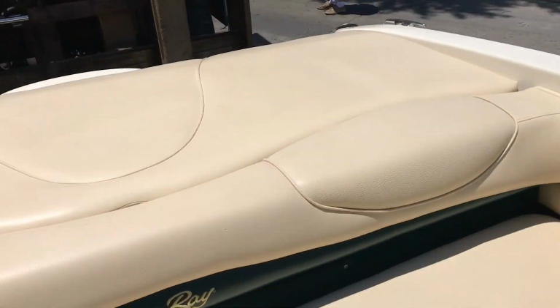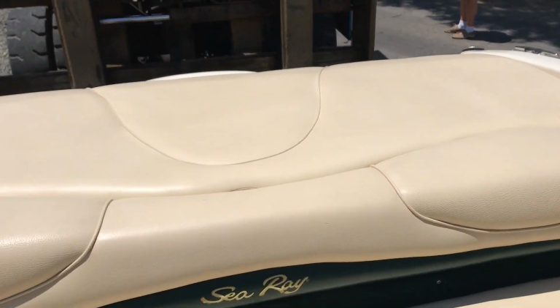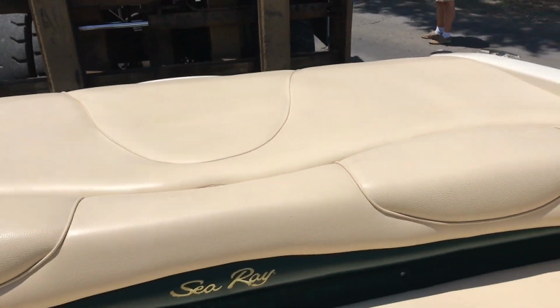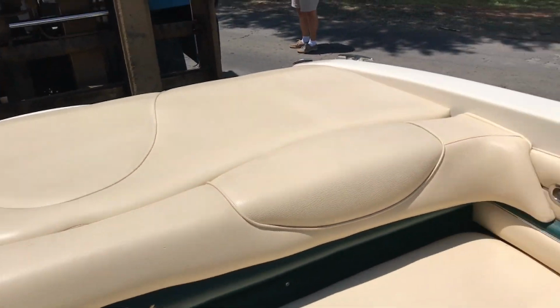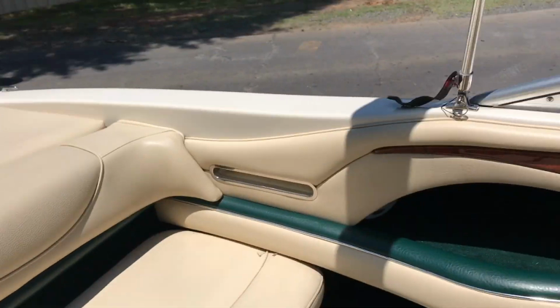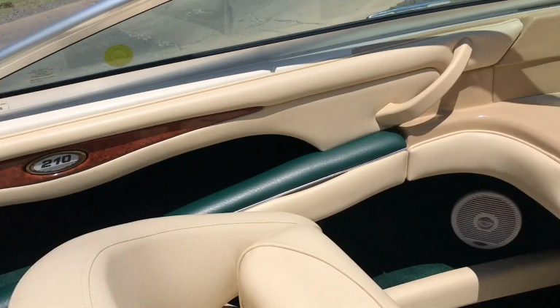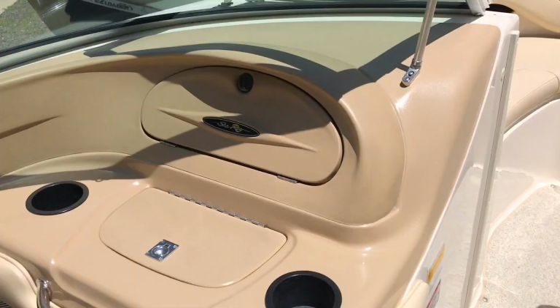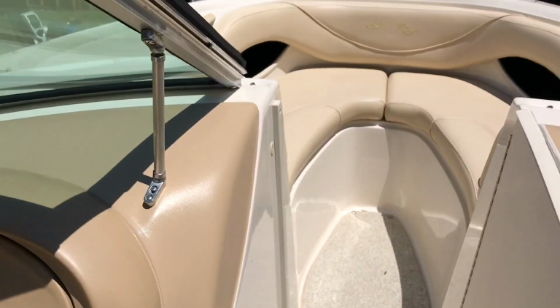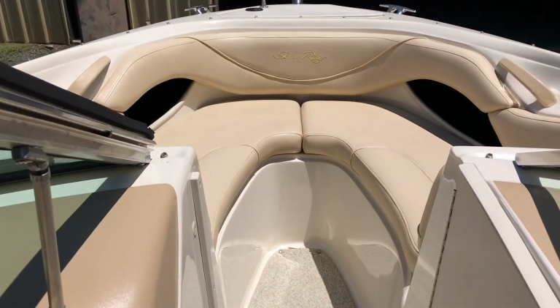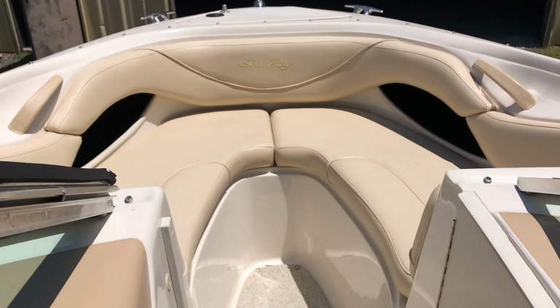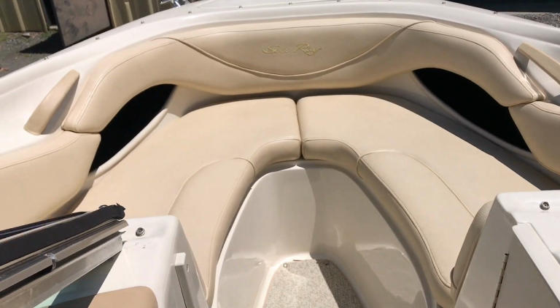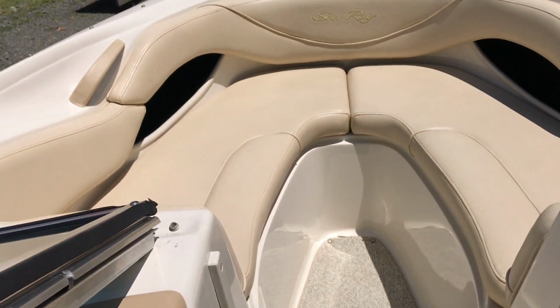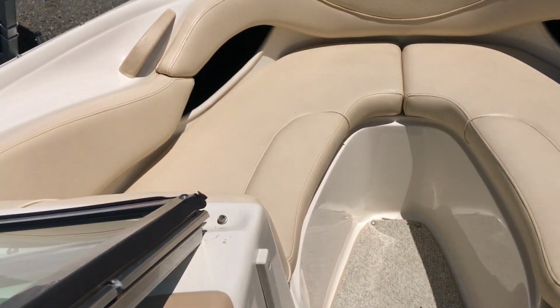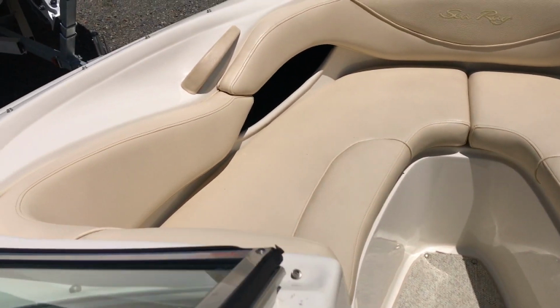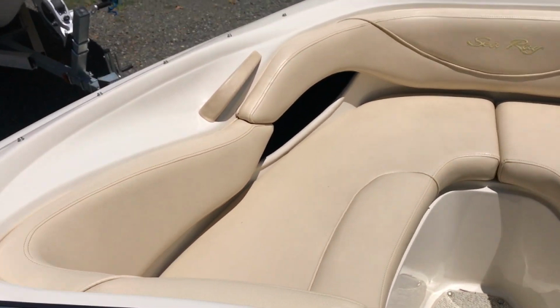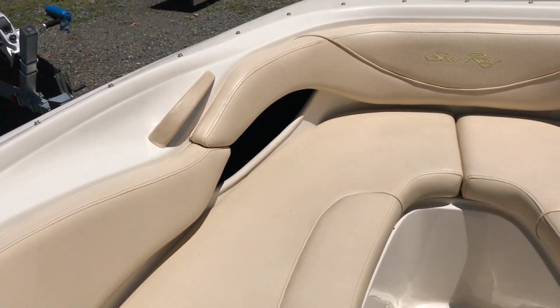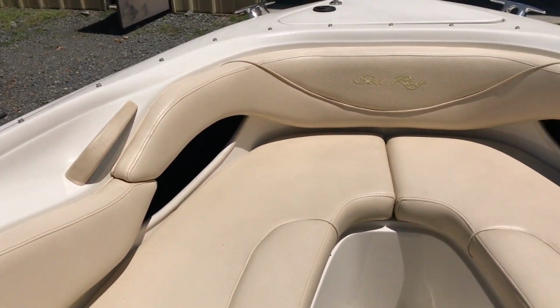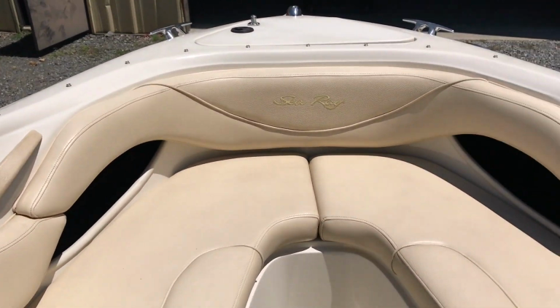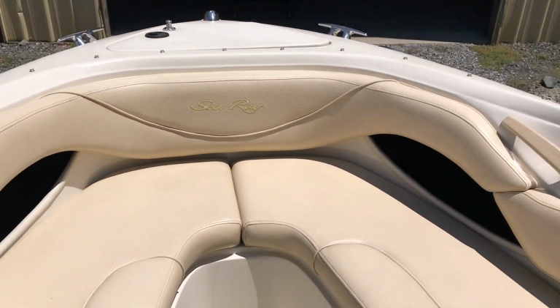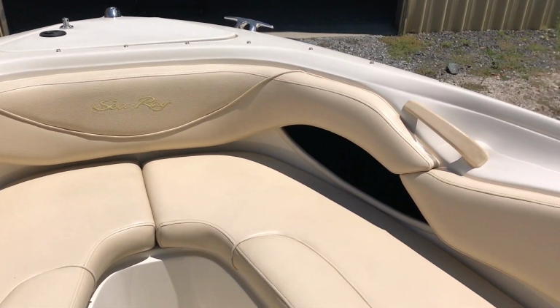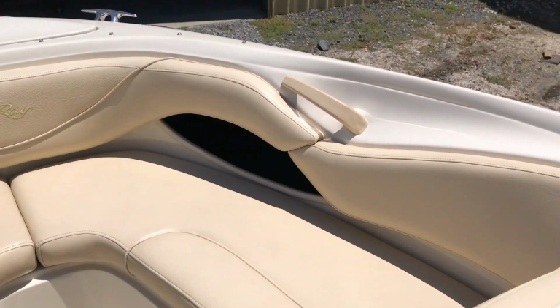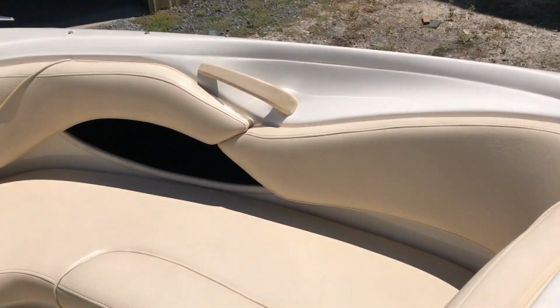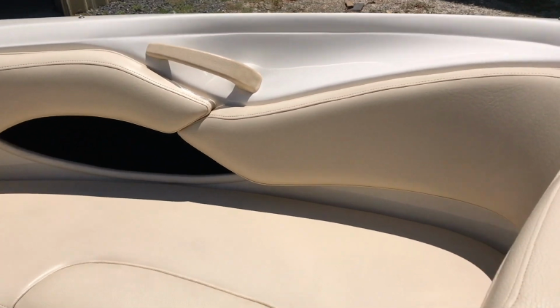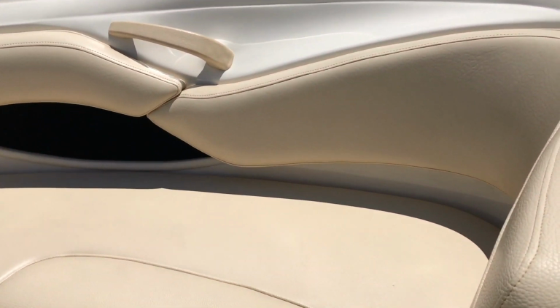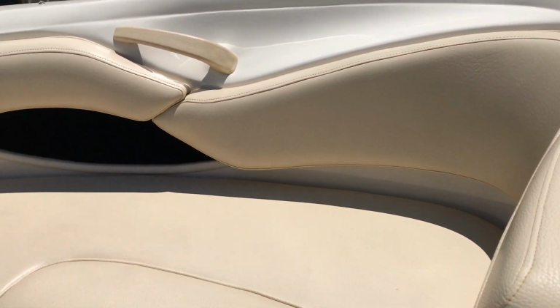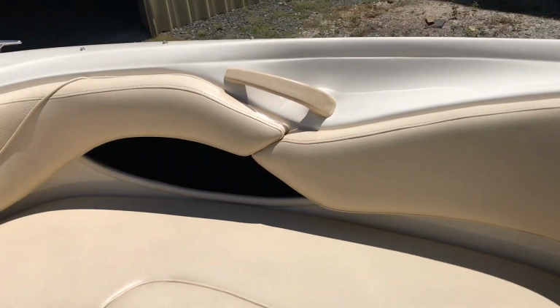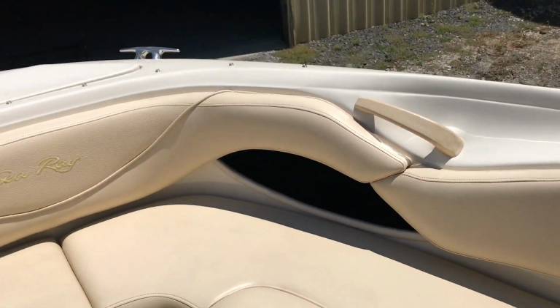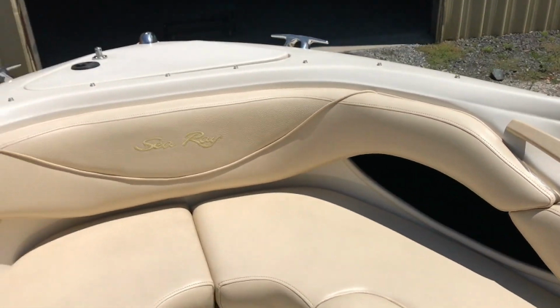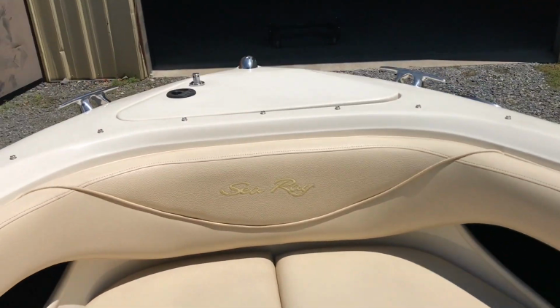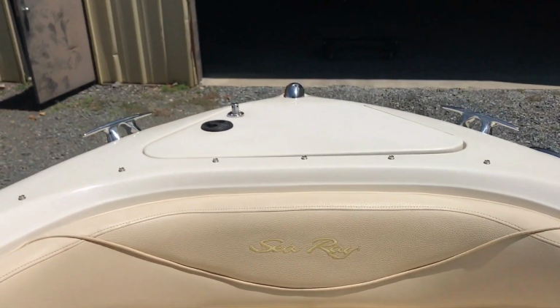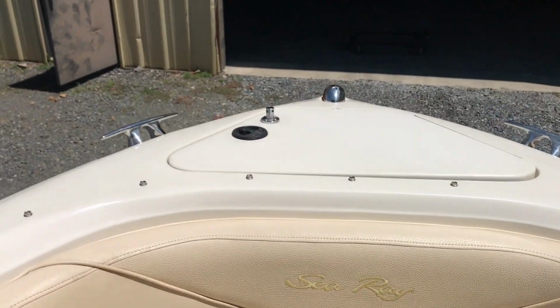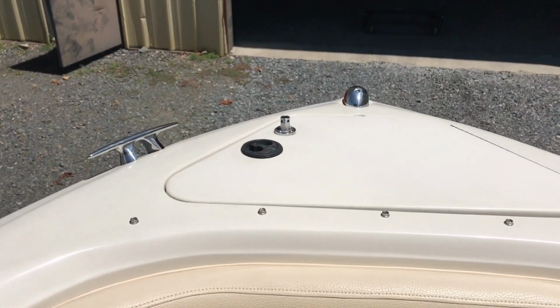This is the engine compartment — we'll come back and take a look at that. This is a good shot up at the bow. Anchor locker.